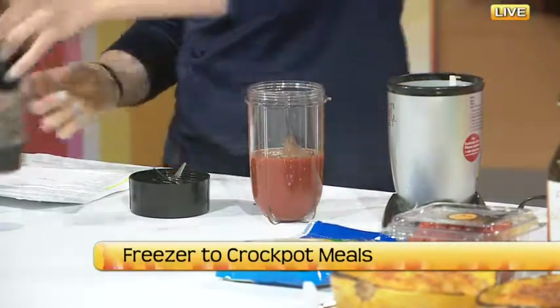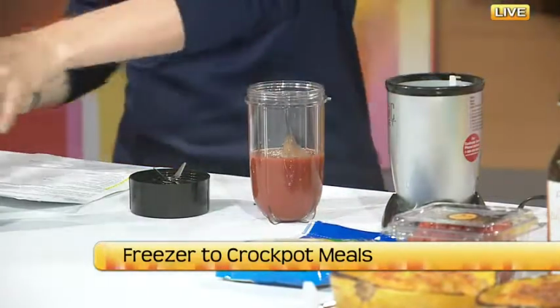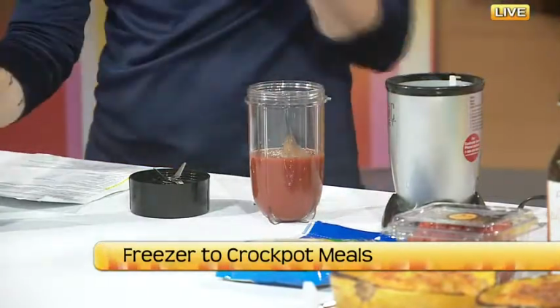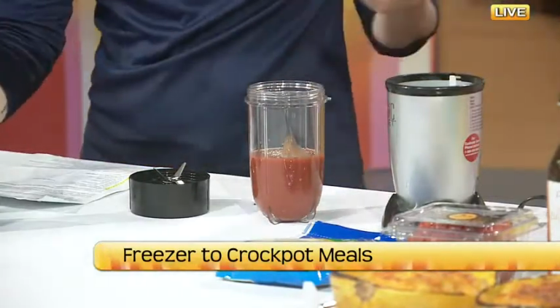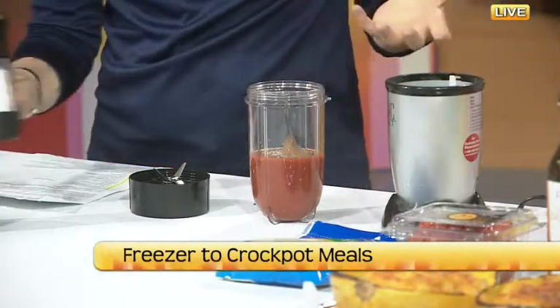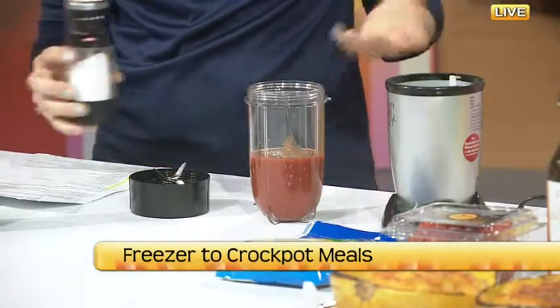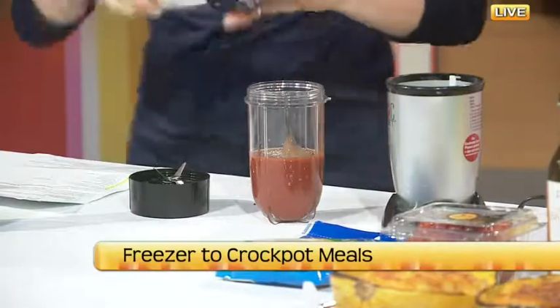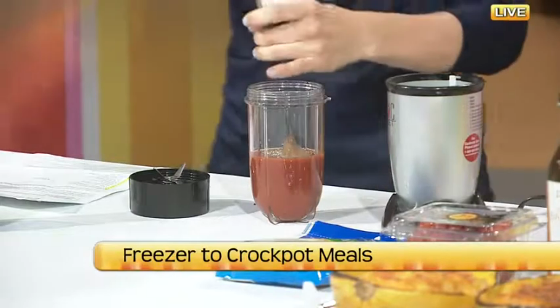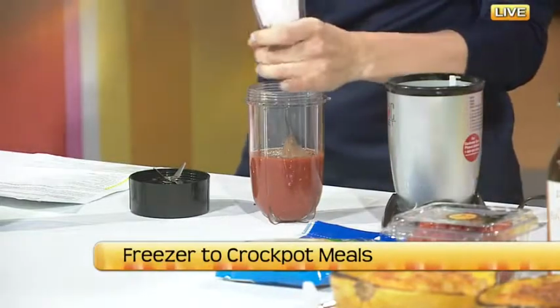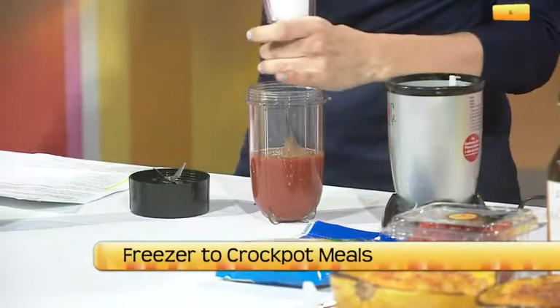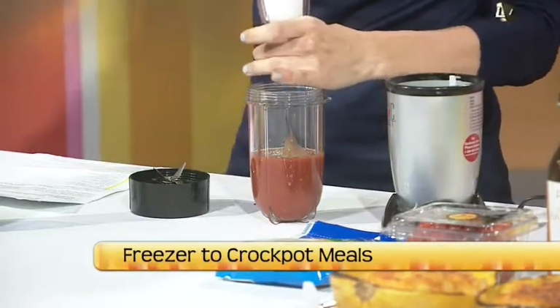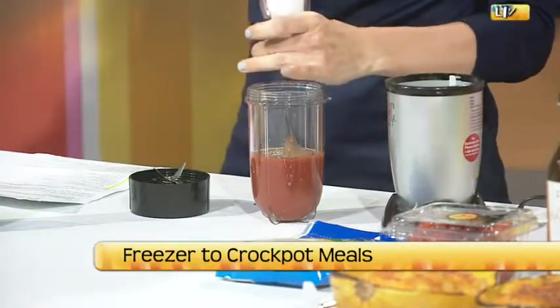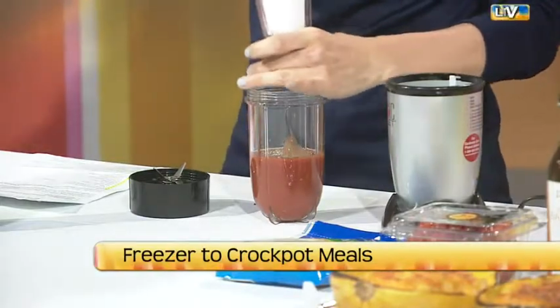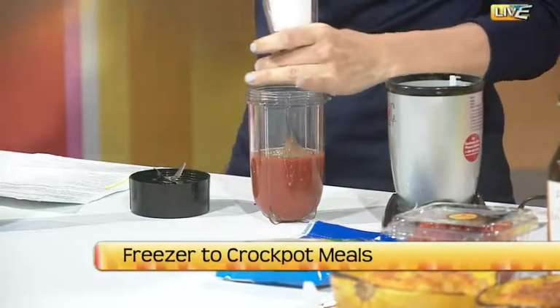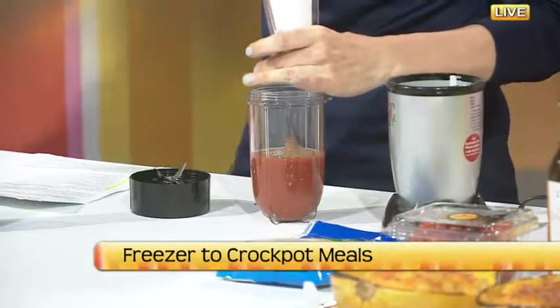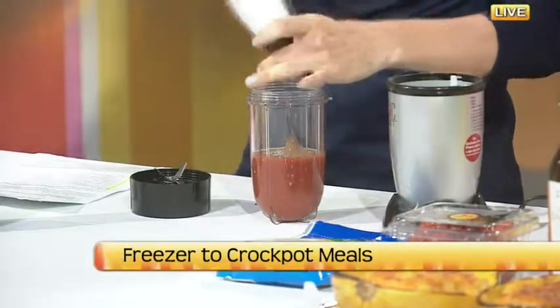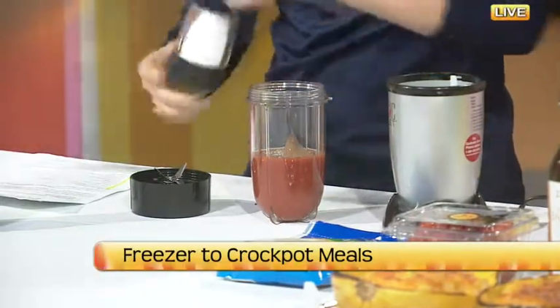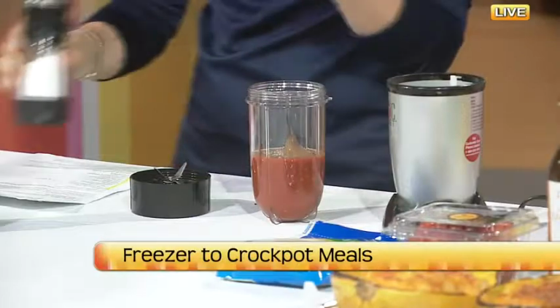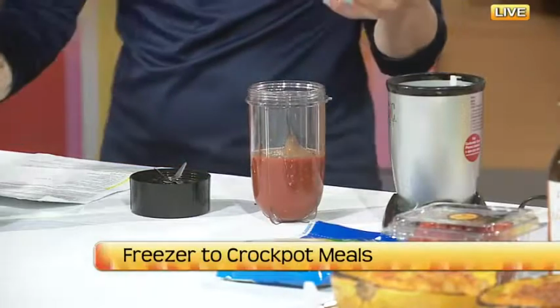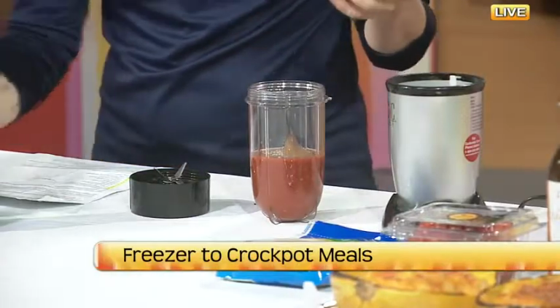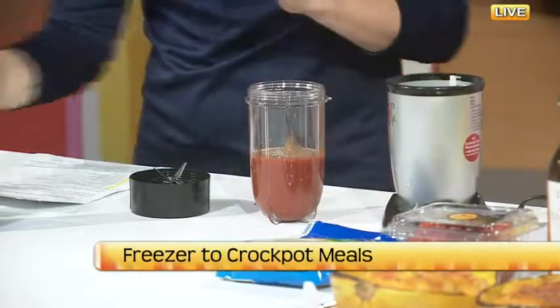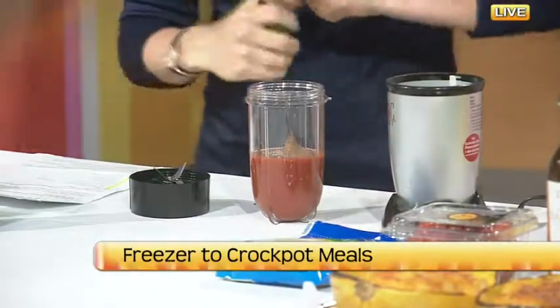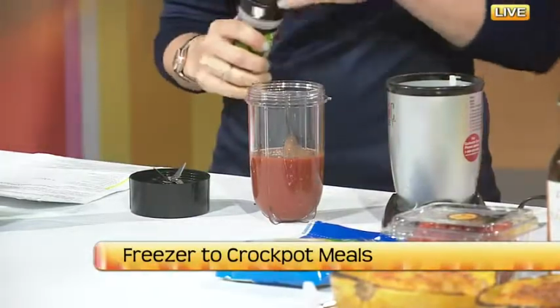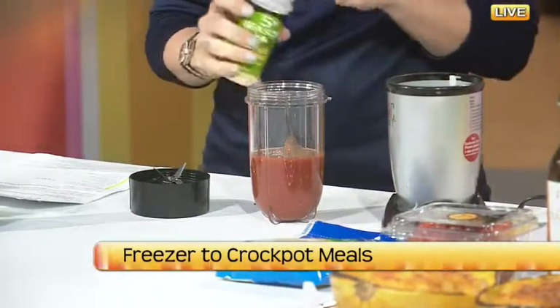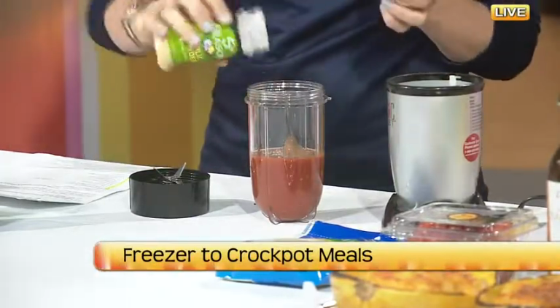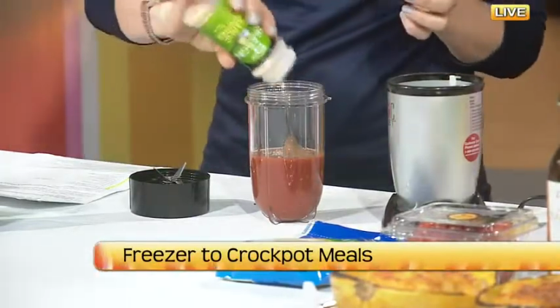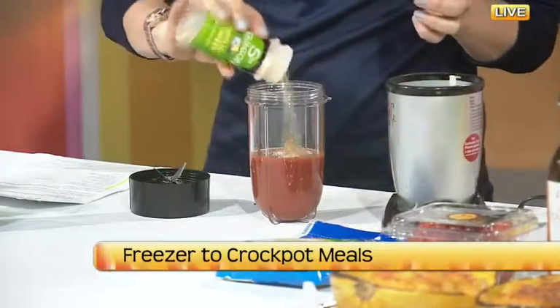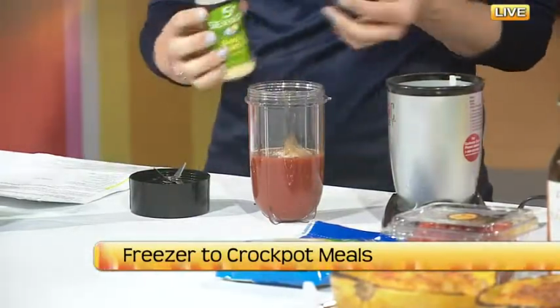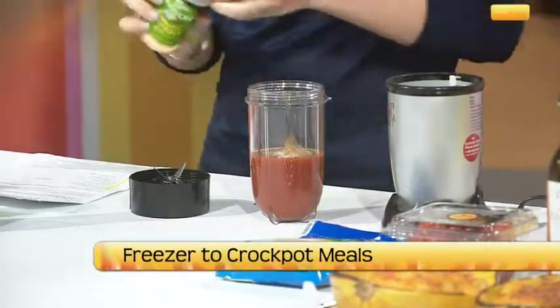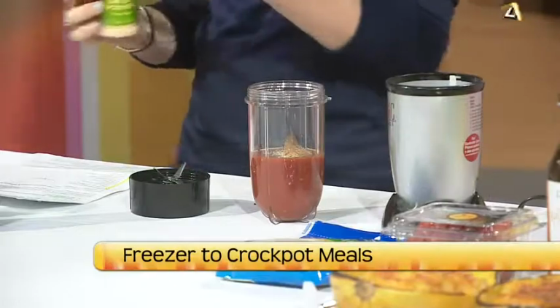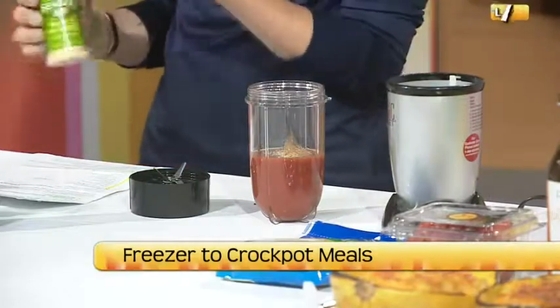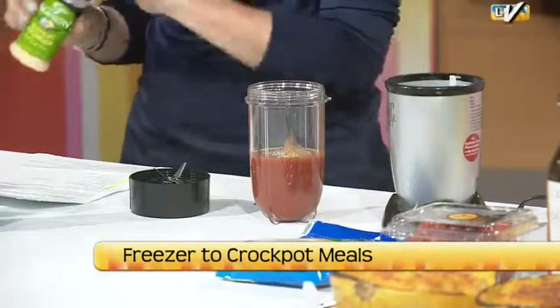If you're not a great label reader and you don't know what ingredients you're wanting to avoid, this is a great way to go to make sure you're getting just the ingredients that you want. Tomato sauce should just be tomatoes and seasoning.